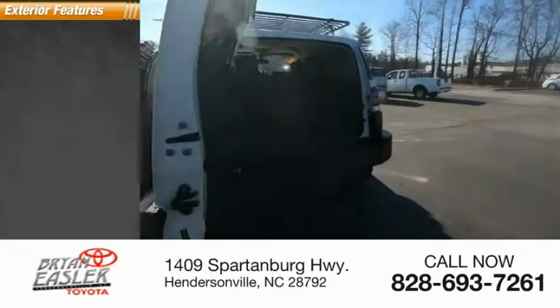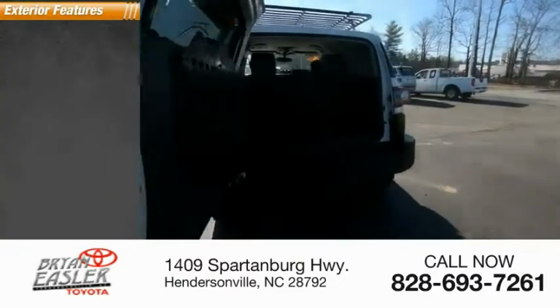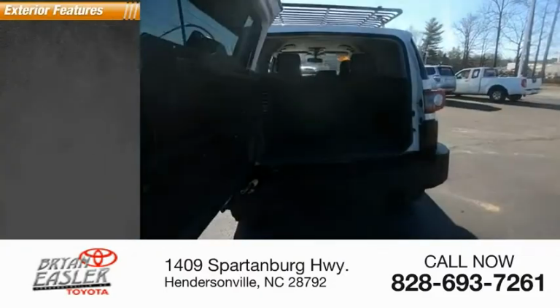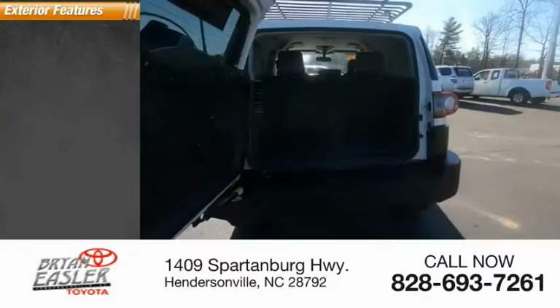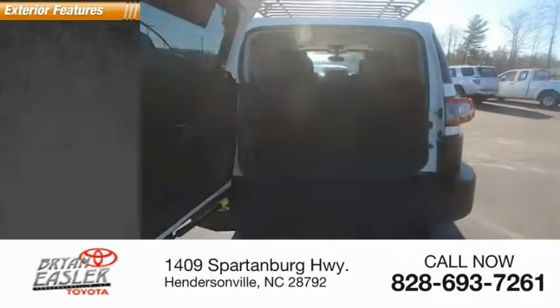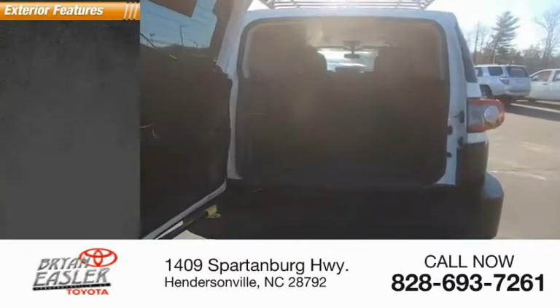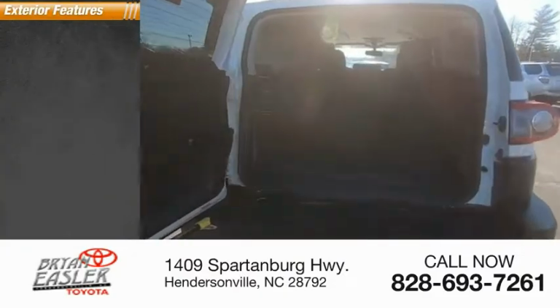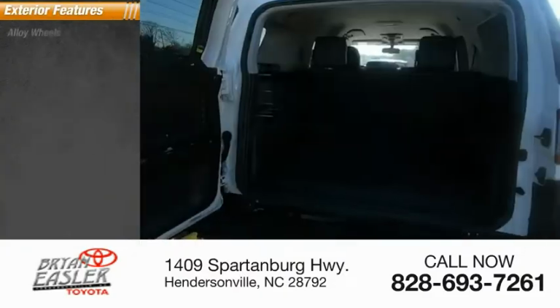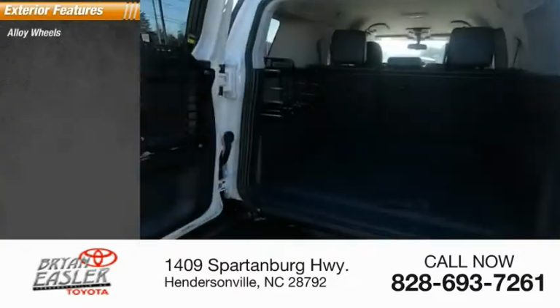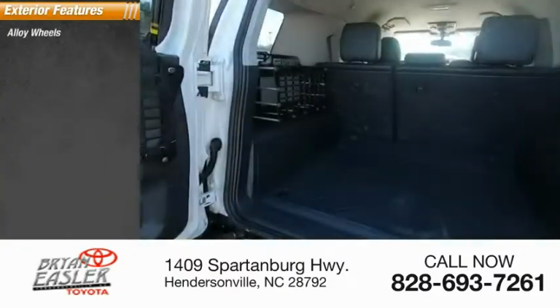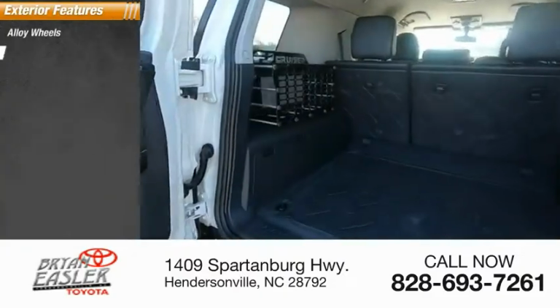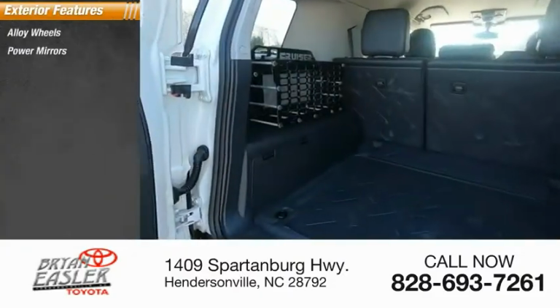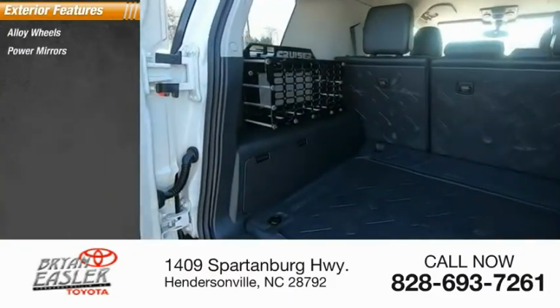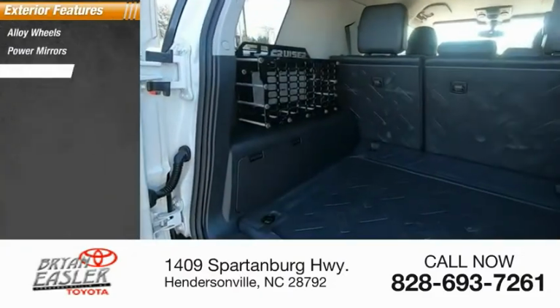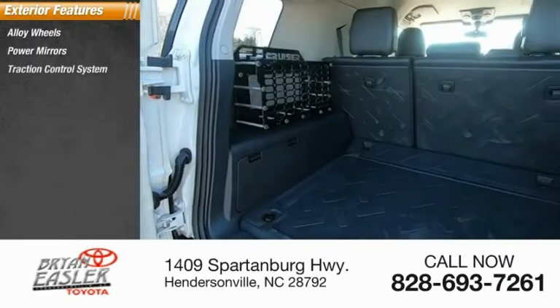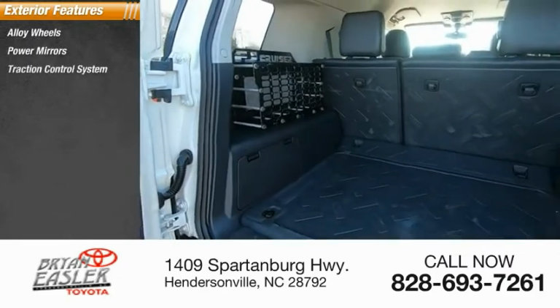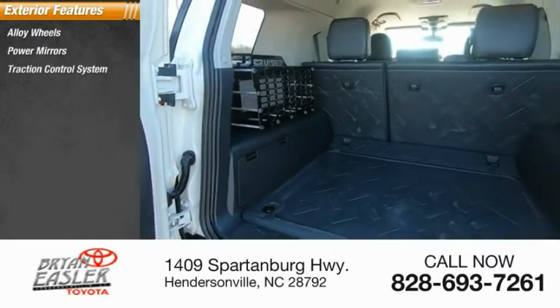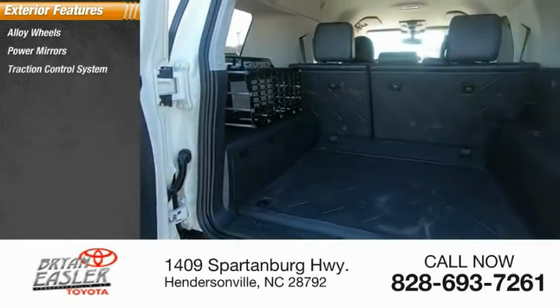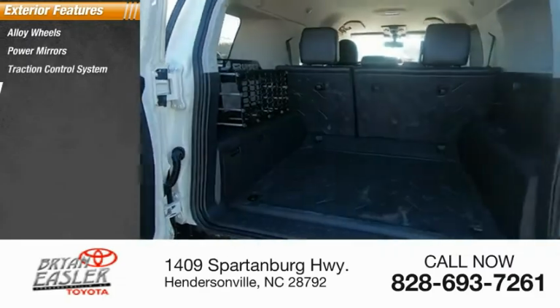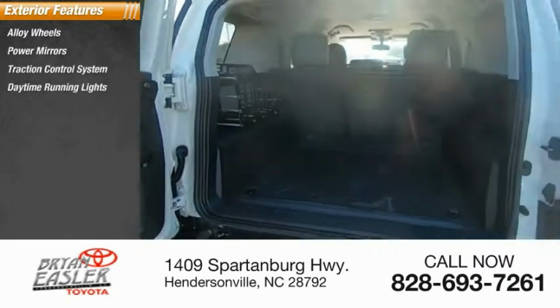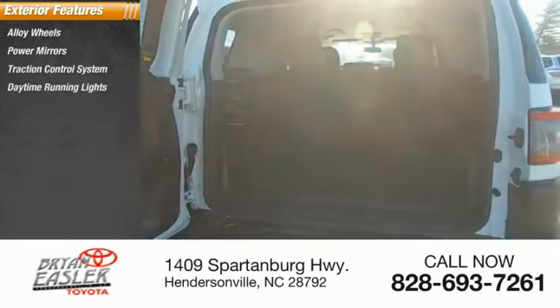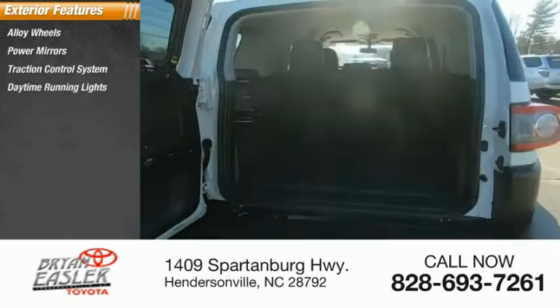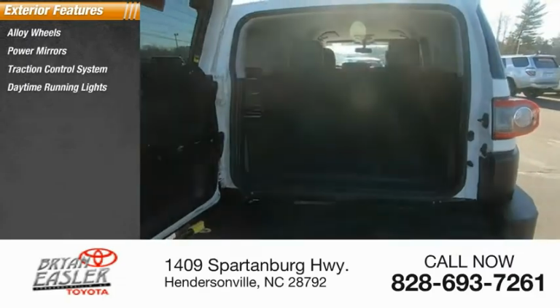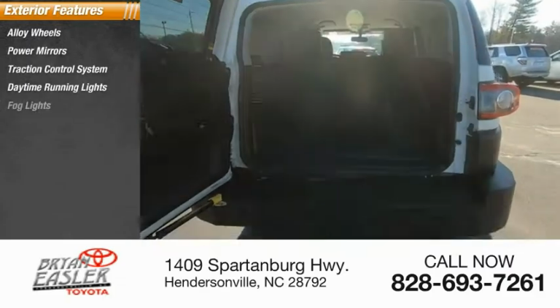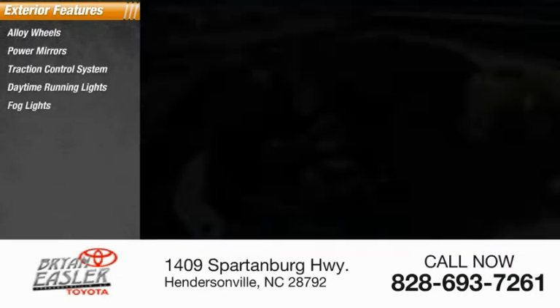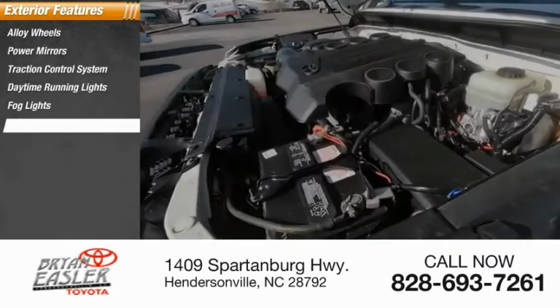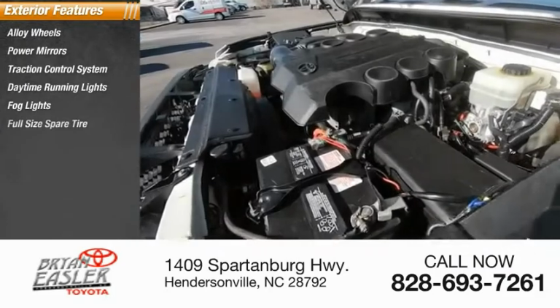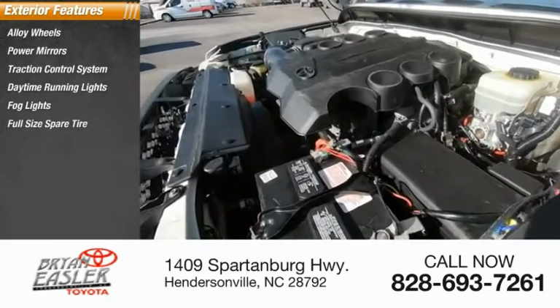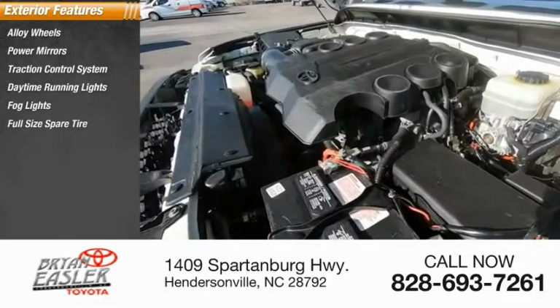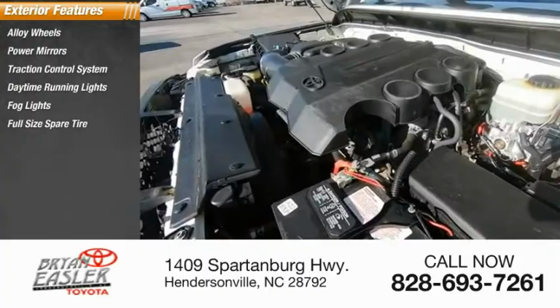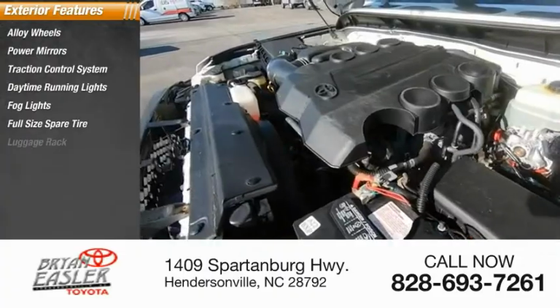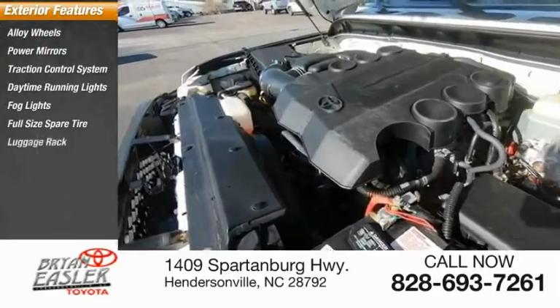Here are some of this vehicle's great options: alloy wheels, power mirrors, traction control system, daytime running lights, fog lights, full-size spare tire, and luggage rack.